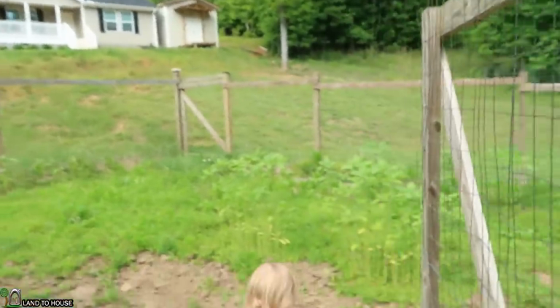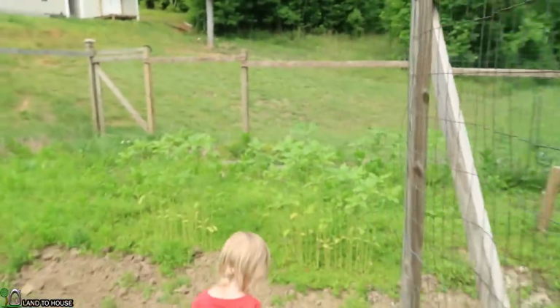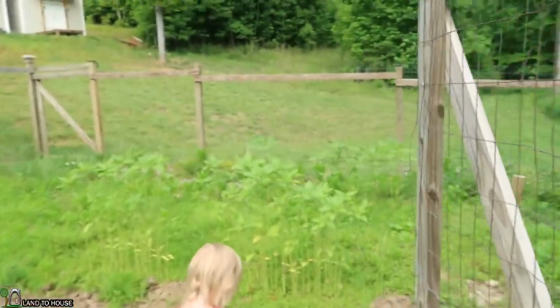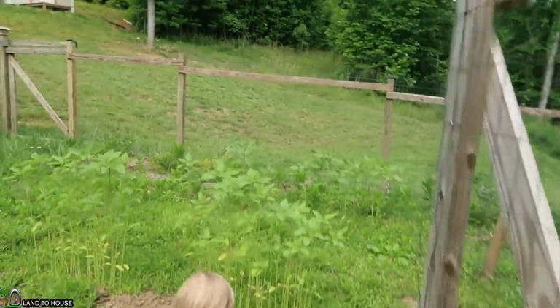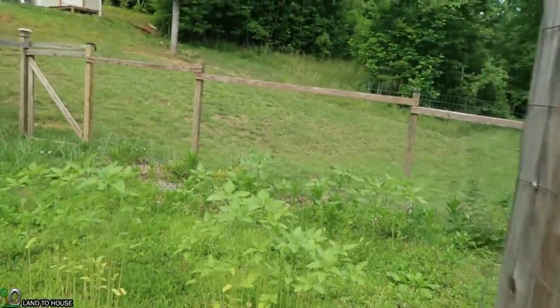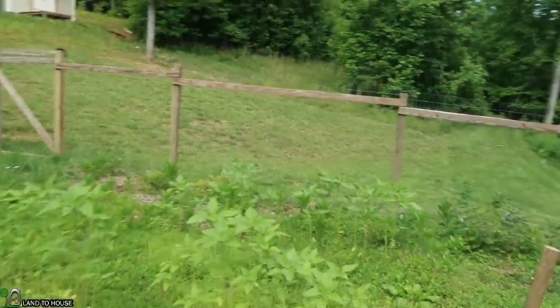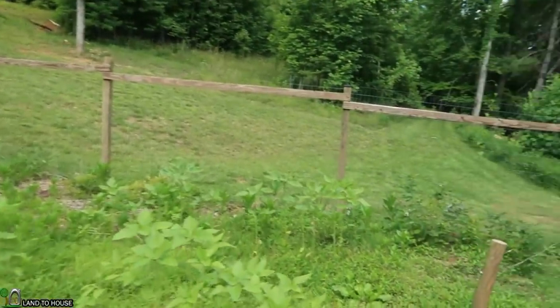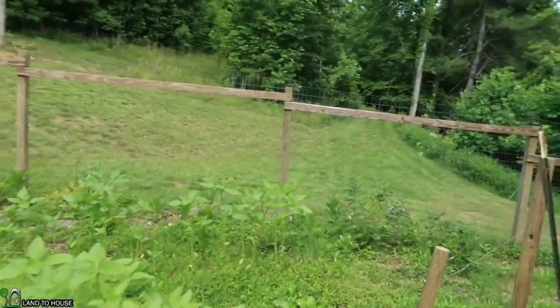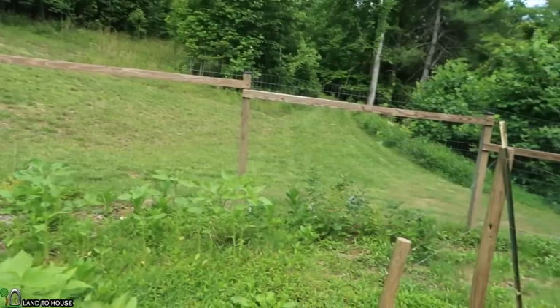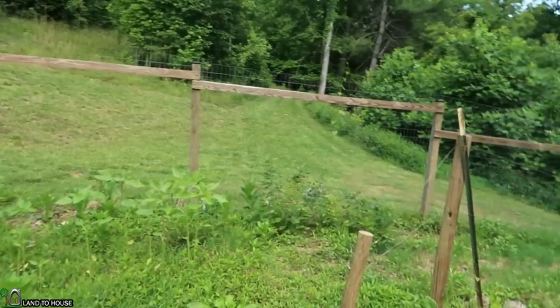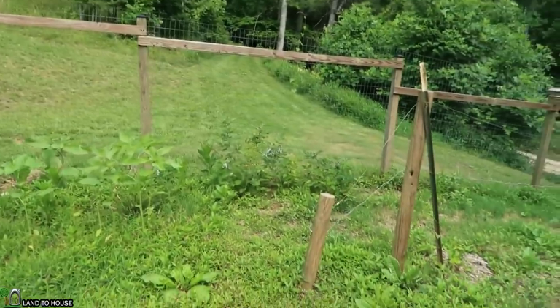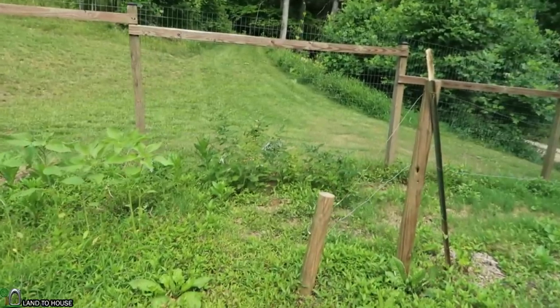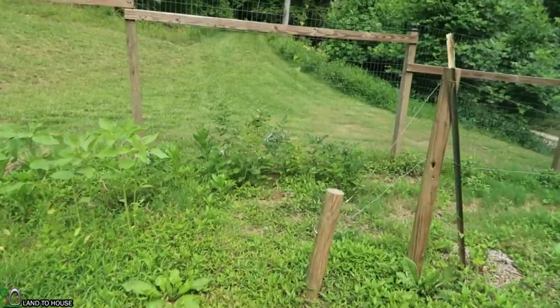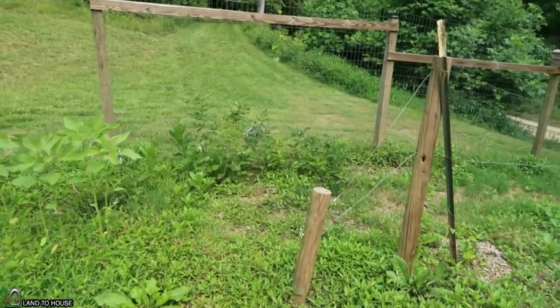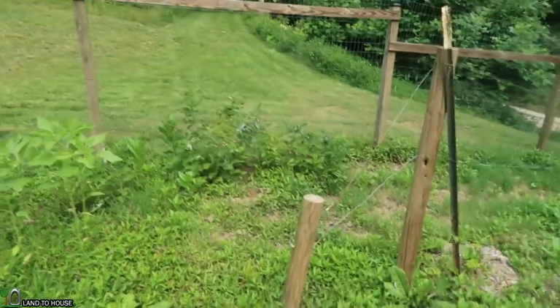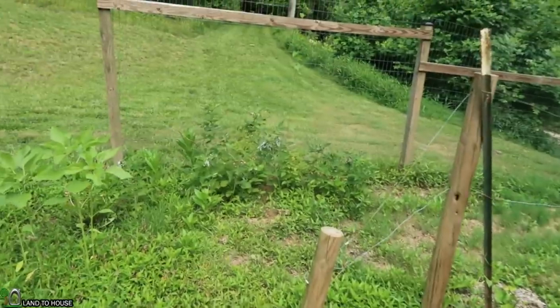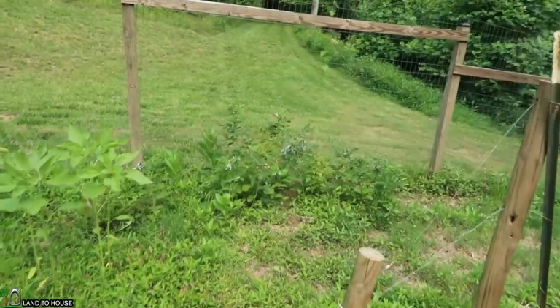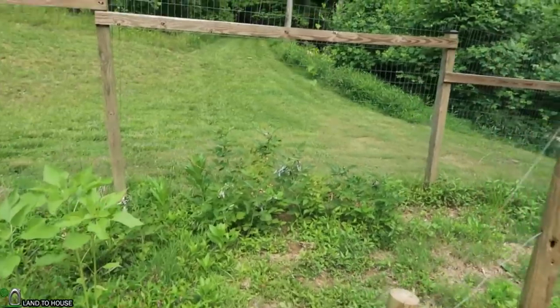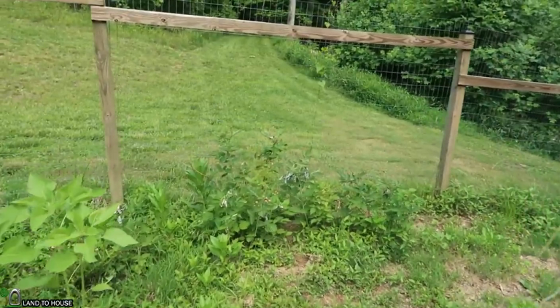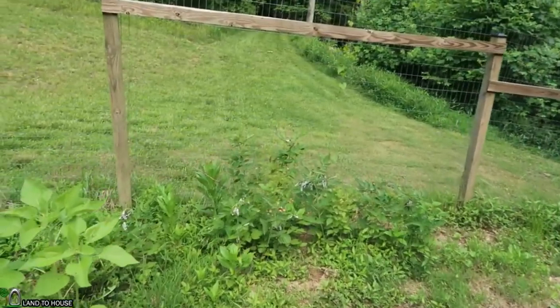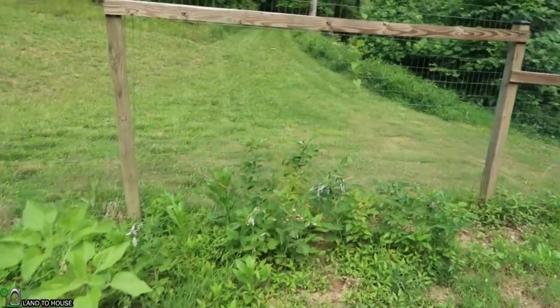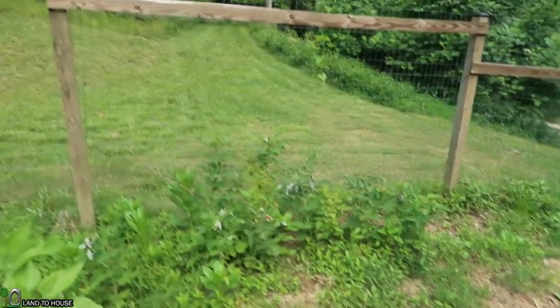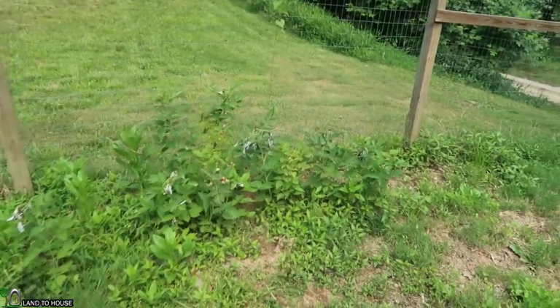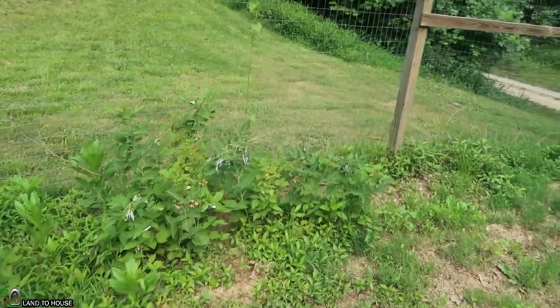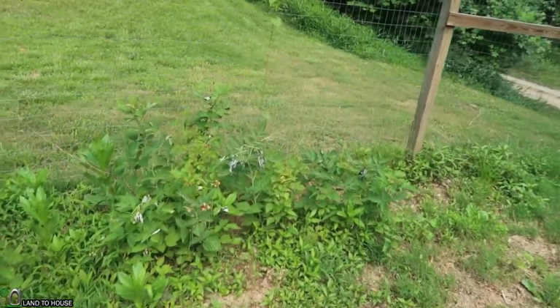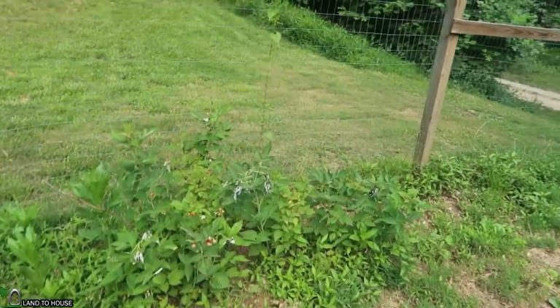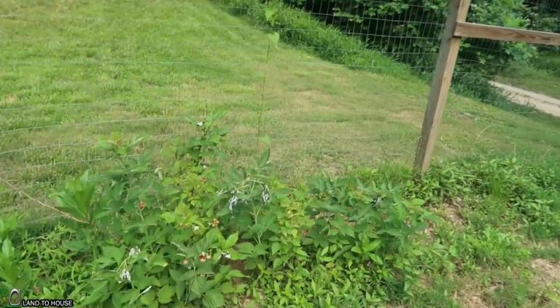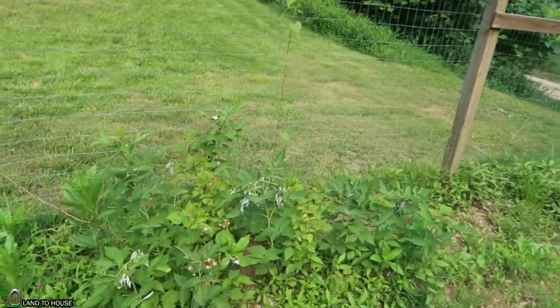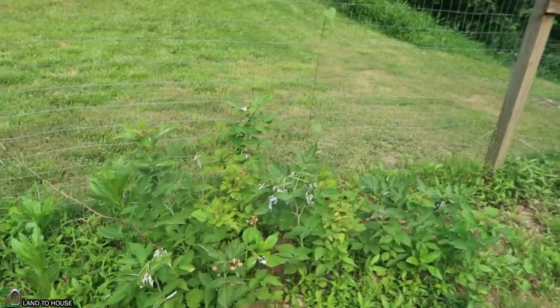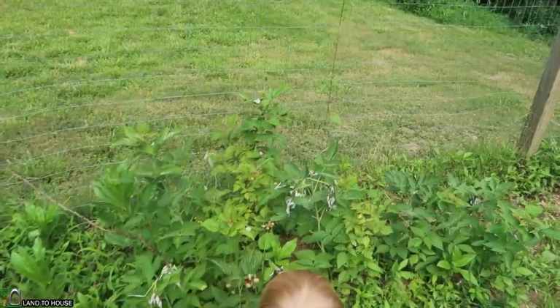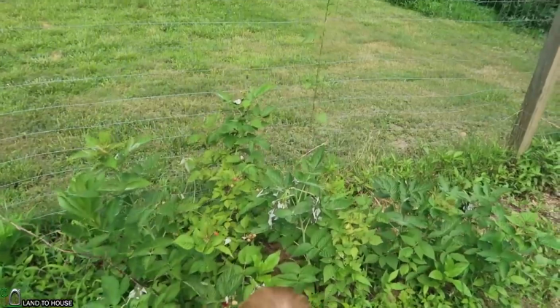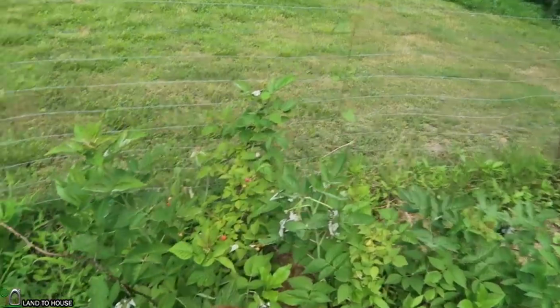I noticed that the plant started to wilt. I don't know if that's because of the Japanese beetle that's attacking it or what's going on. Definitely don't like it, though.